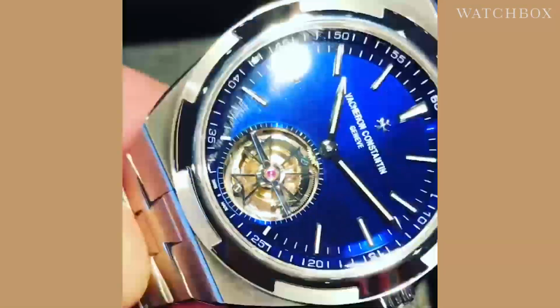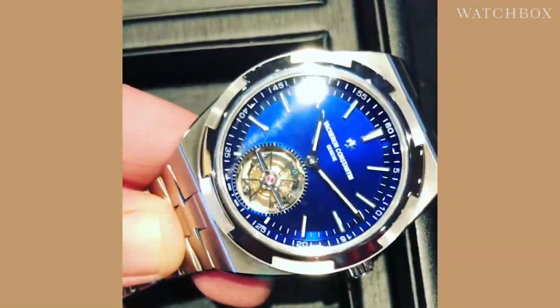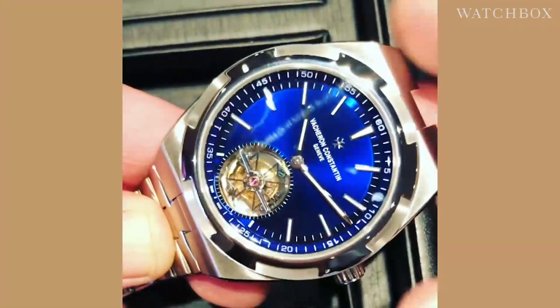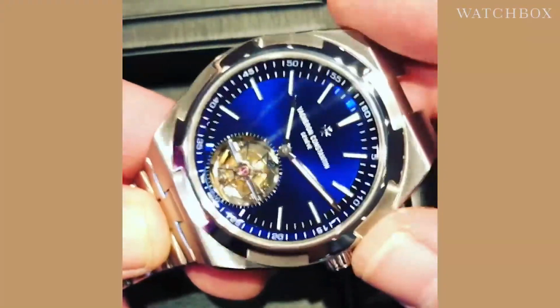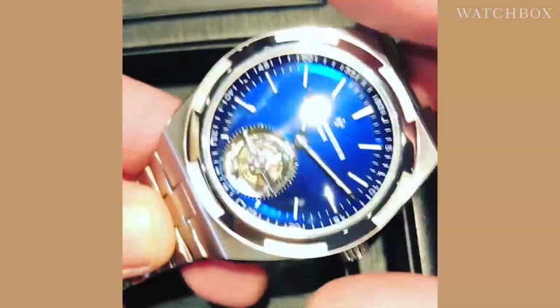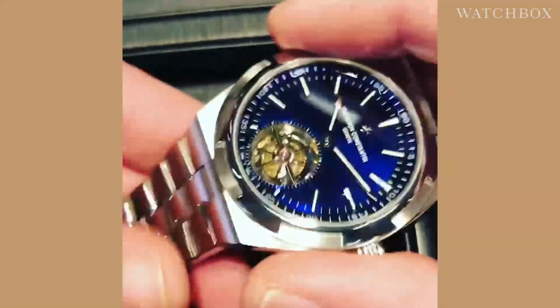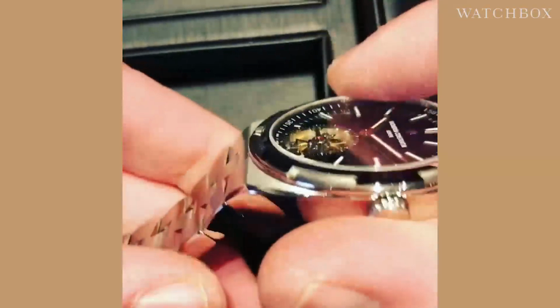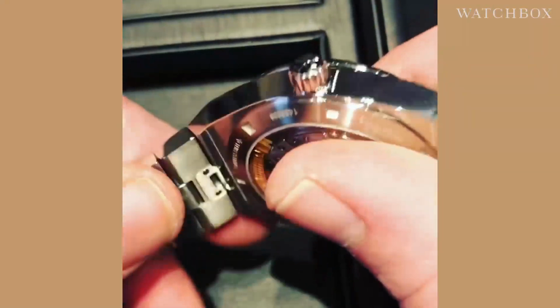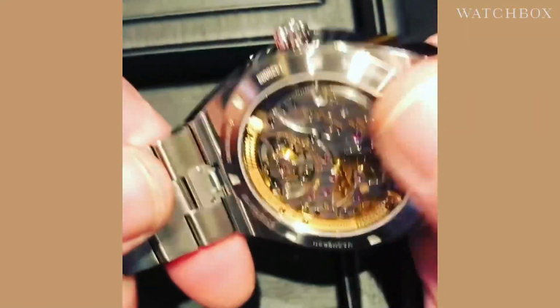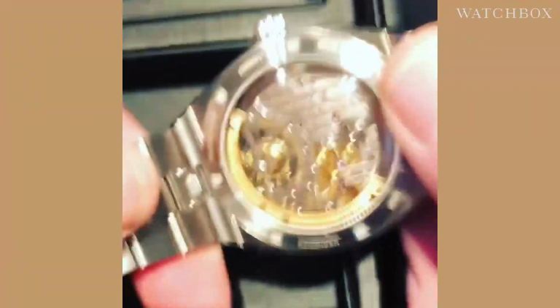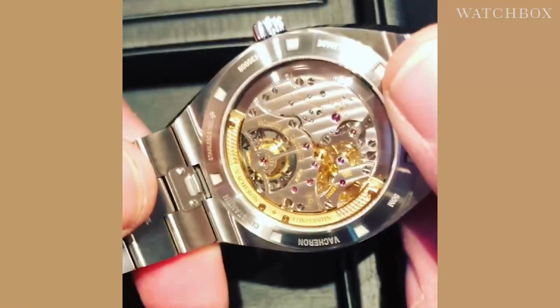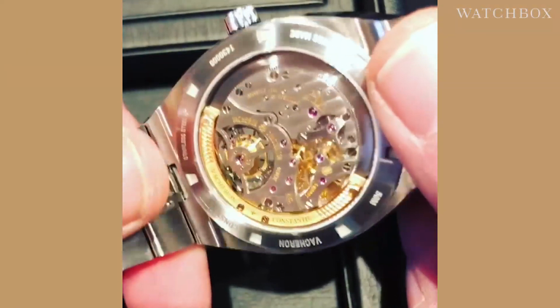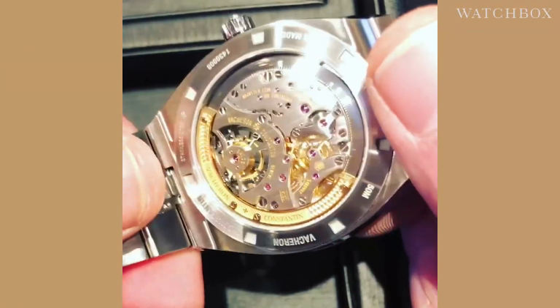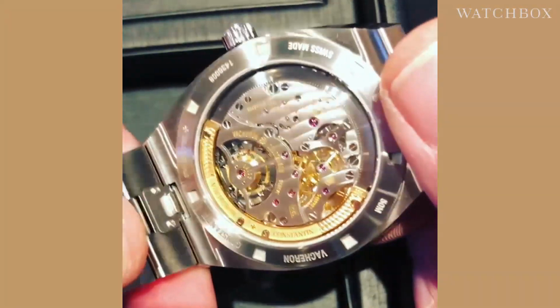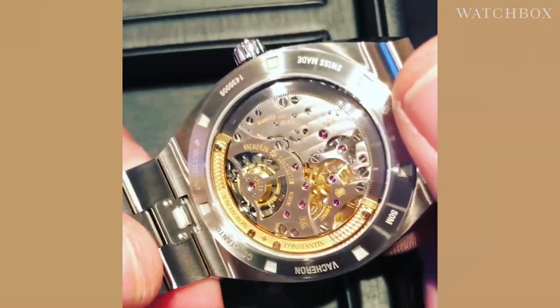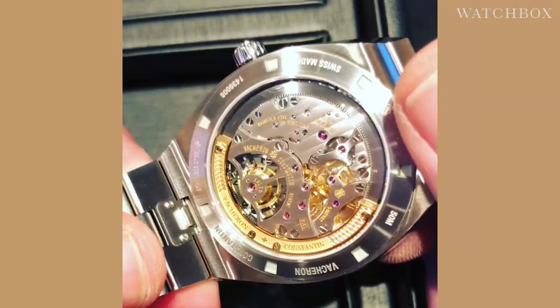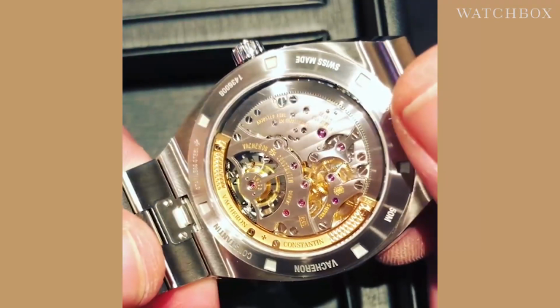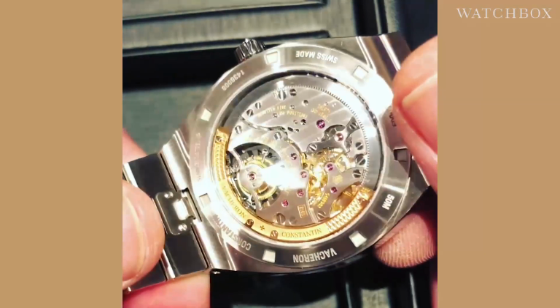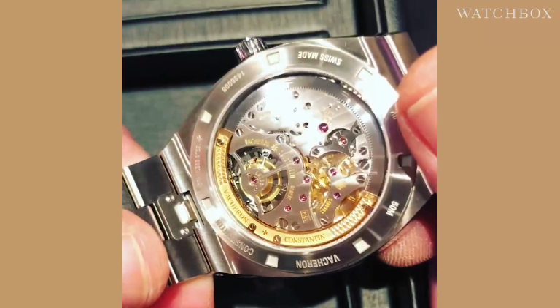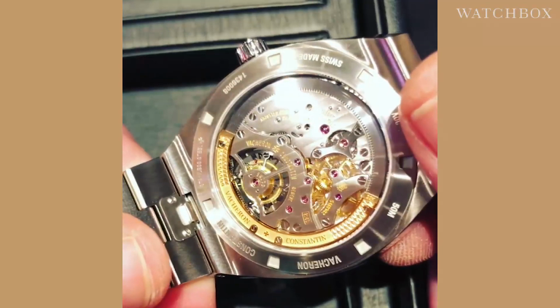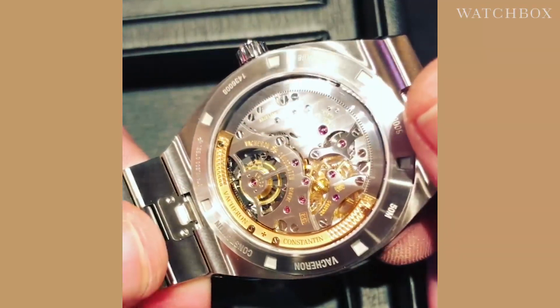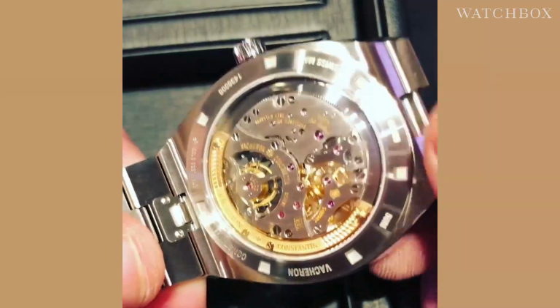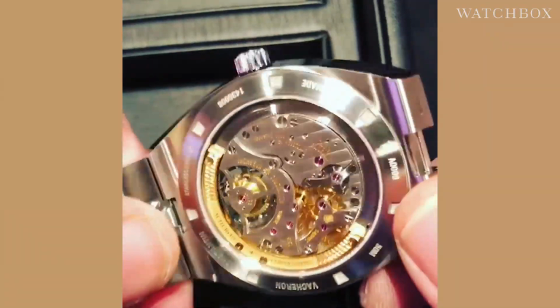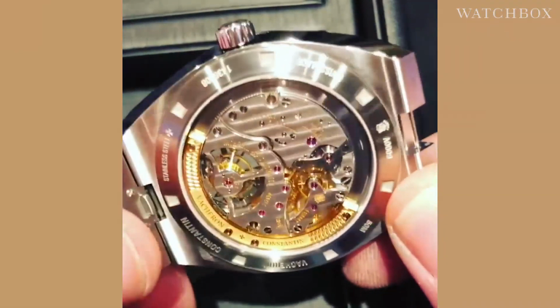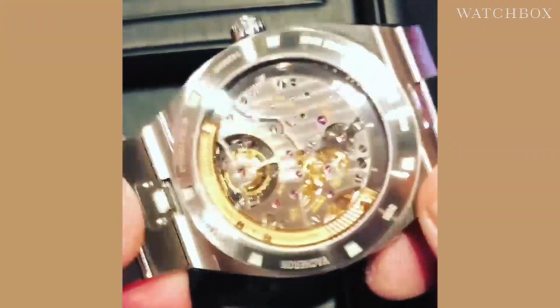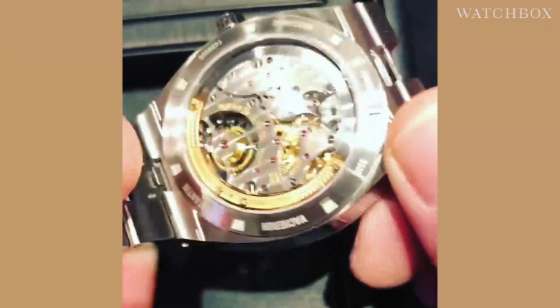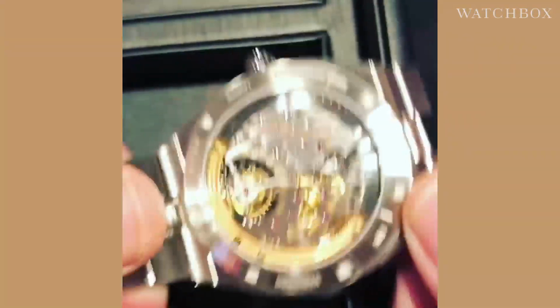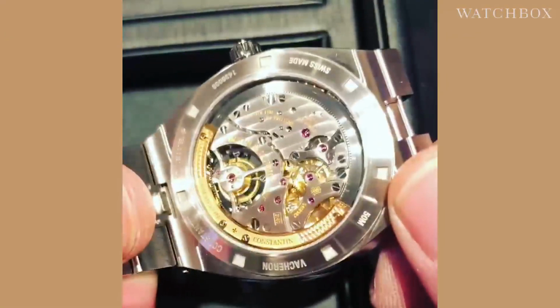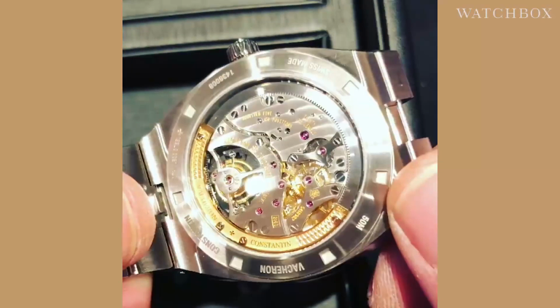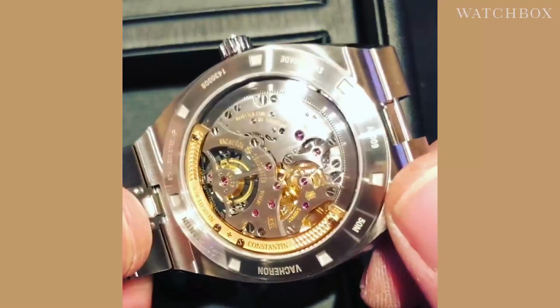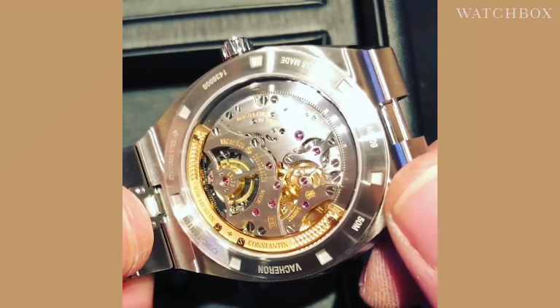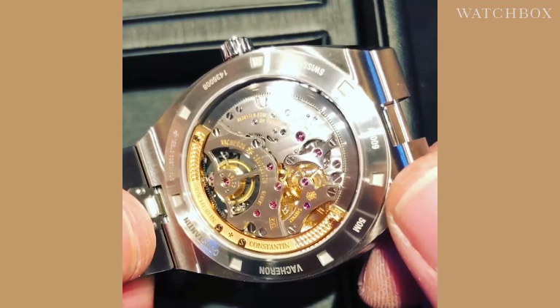The watch with a screw-down crown is swimmable at 50 meters, and it retains the ingenious quick-release lug system from the remainder of the Overseas series. You can see caliber 2160 on the case back with a peripheral rotor — it is a peripheral rotor automatic with an 80-hour power reserve.